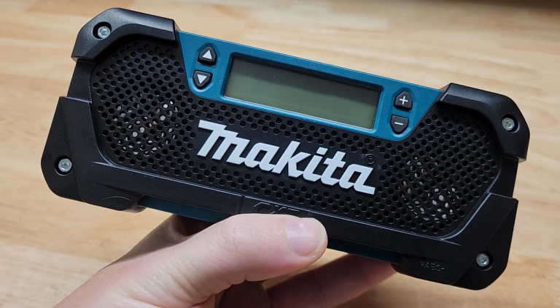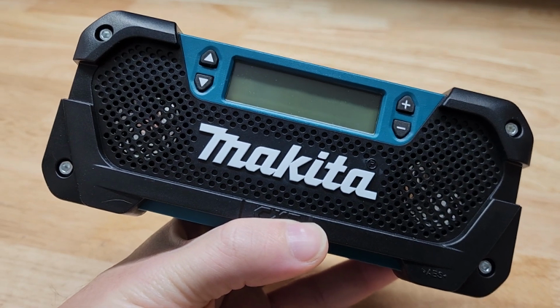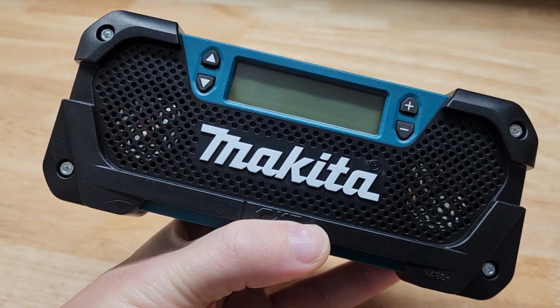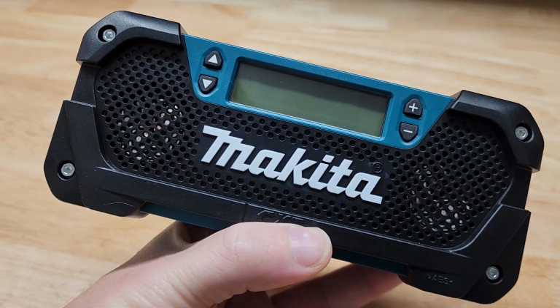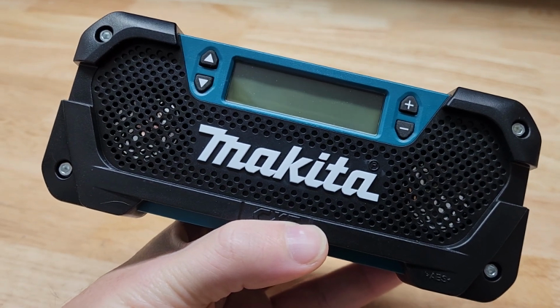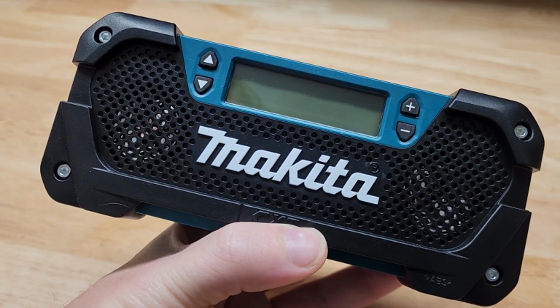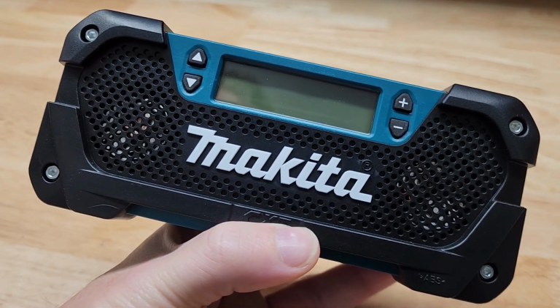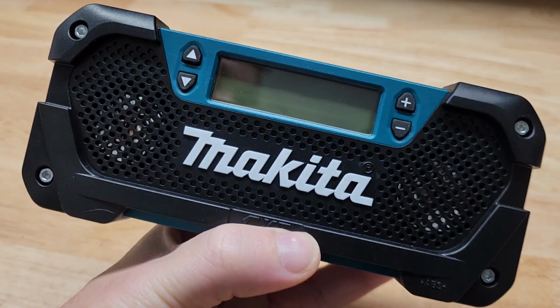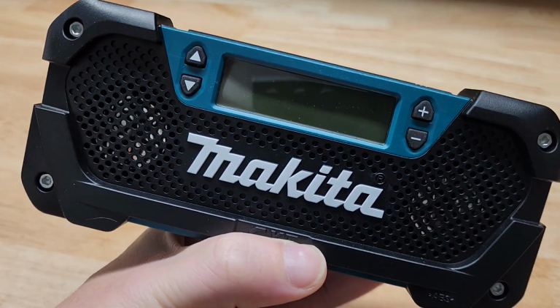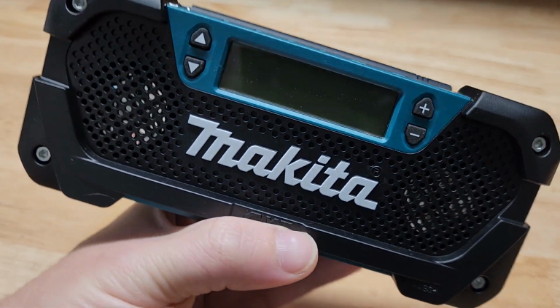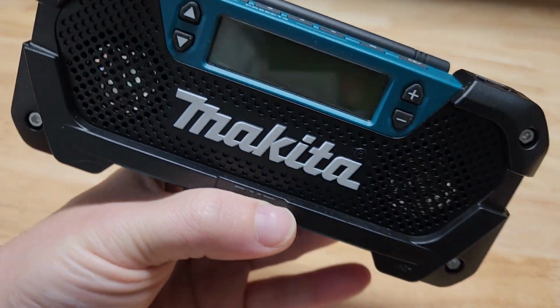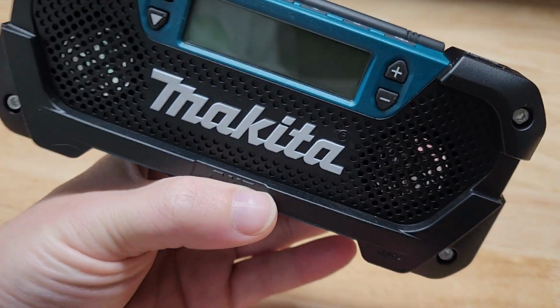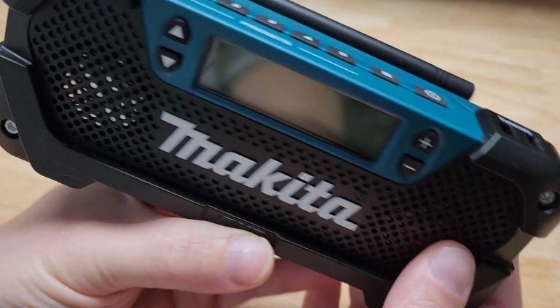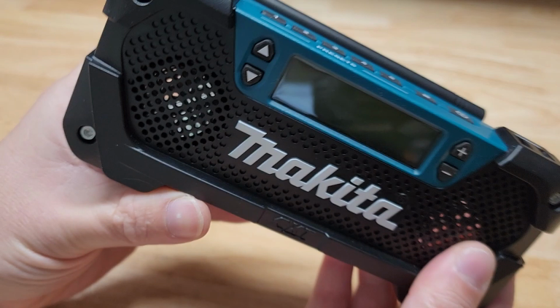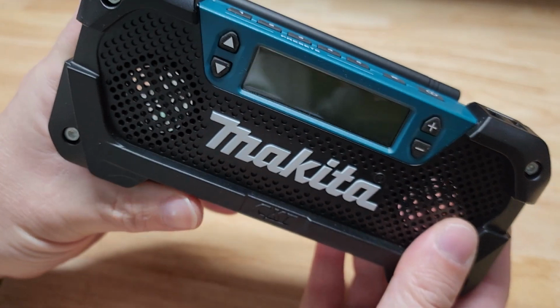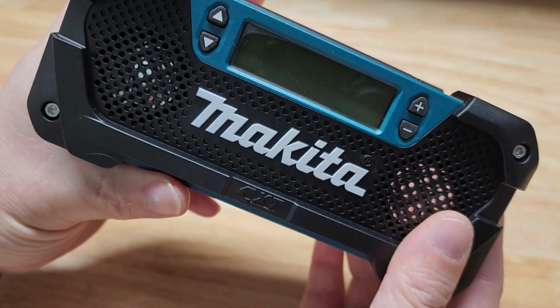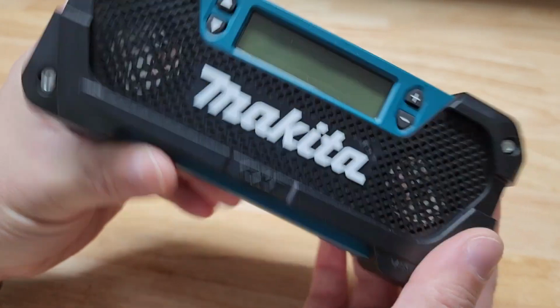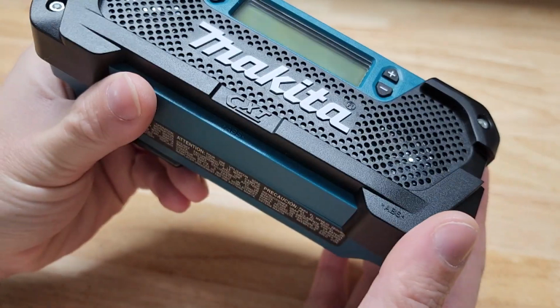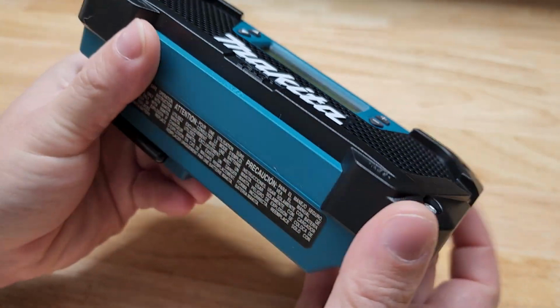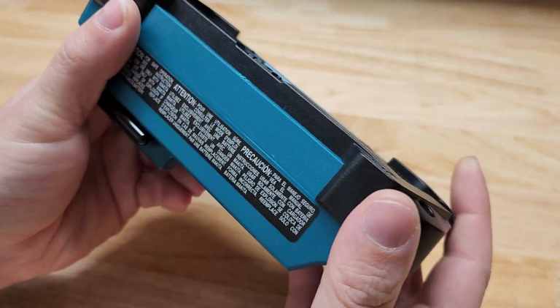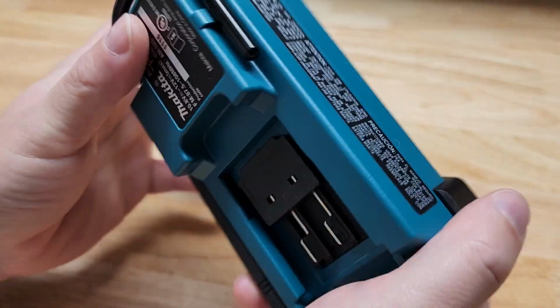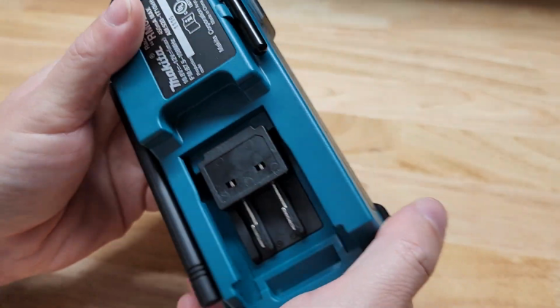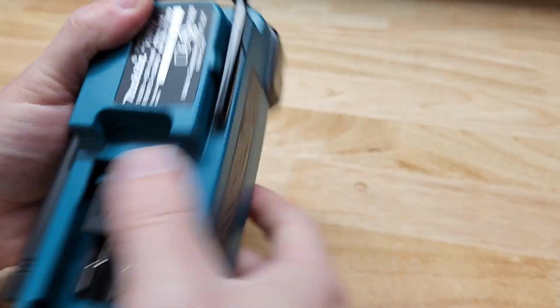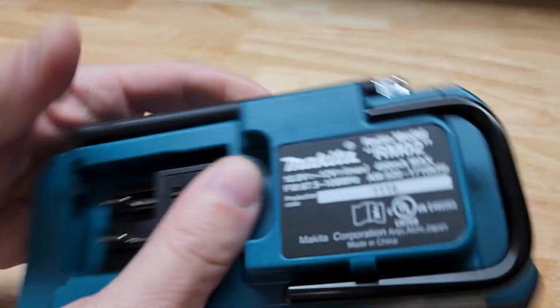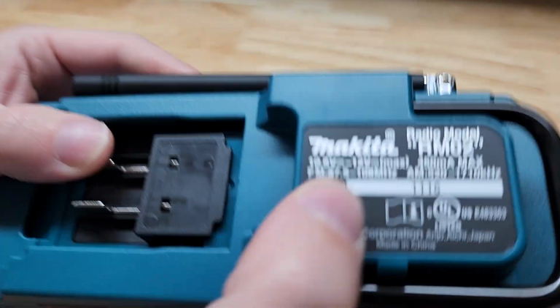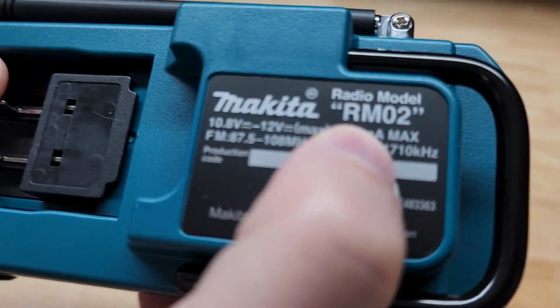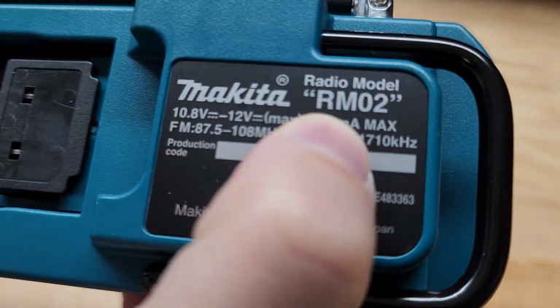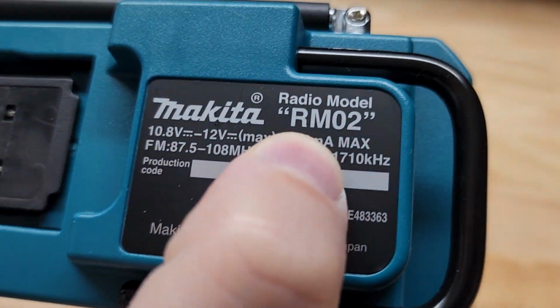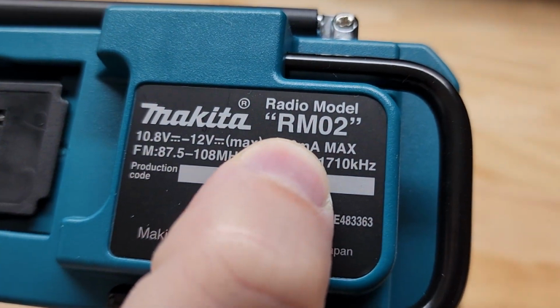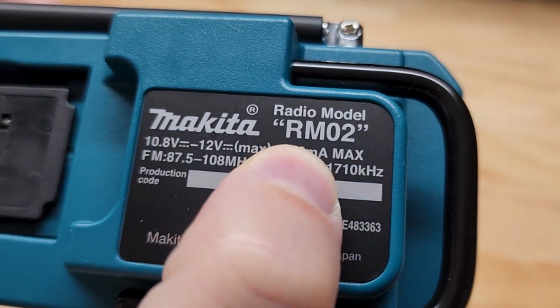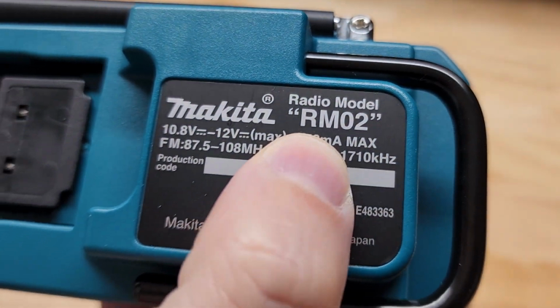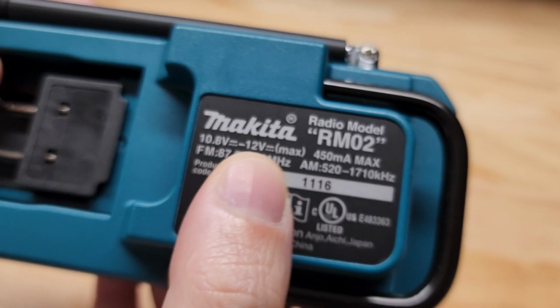Hey guys, for this video we're going to take a quick look at this 12-volt Makita jobsite radio. This is model RM02.